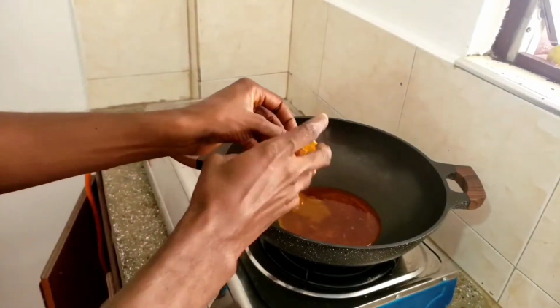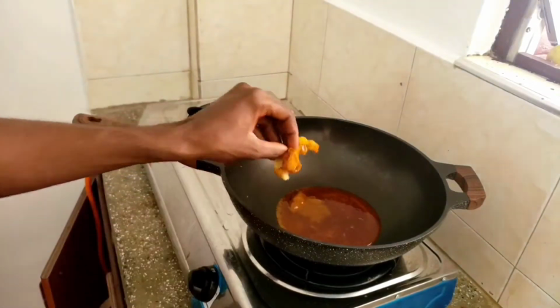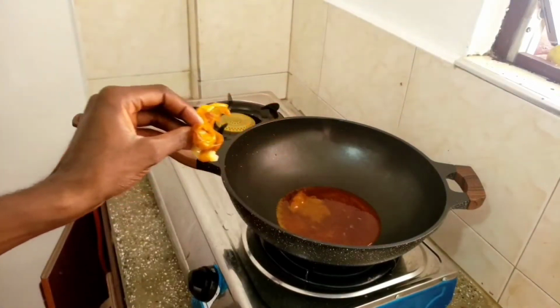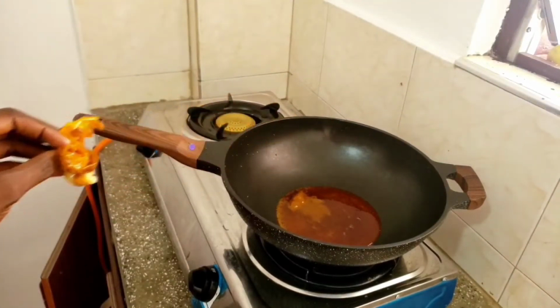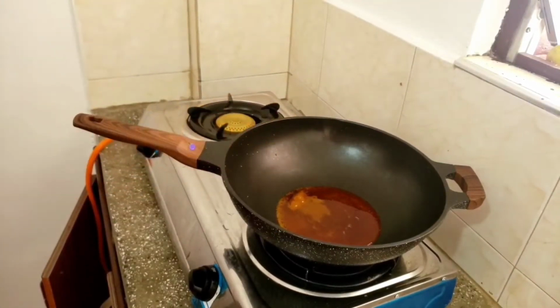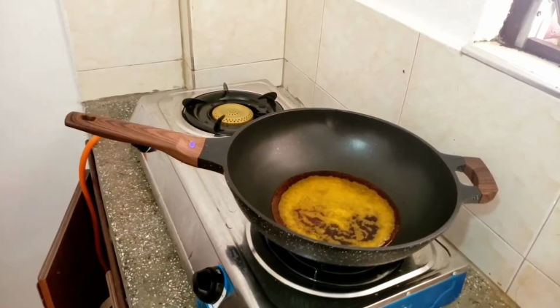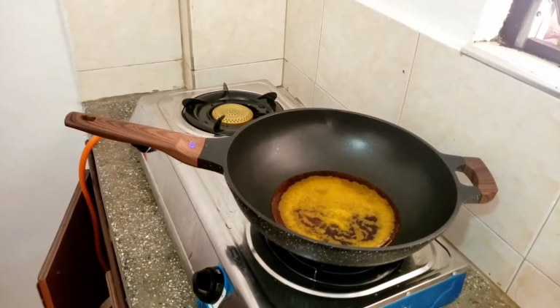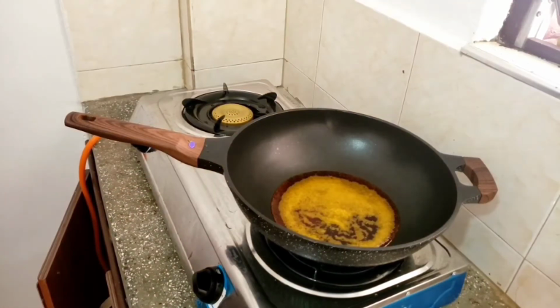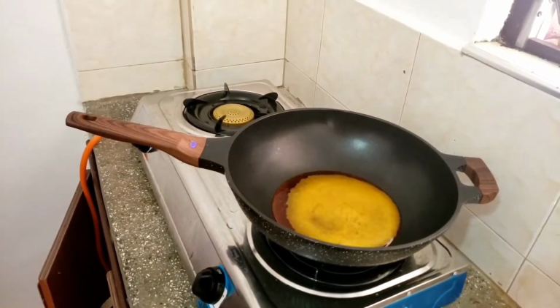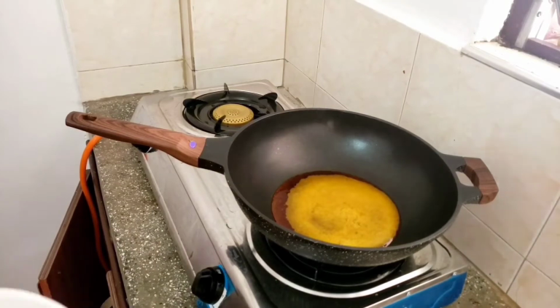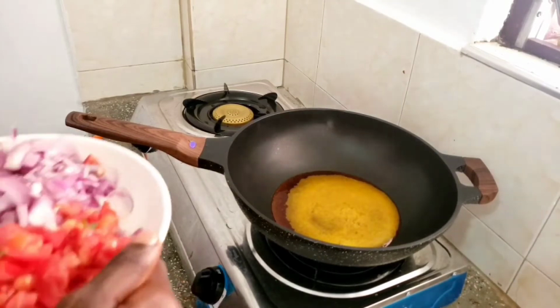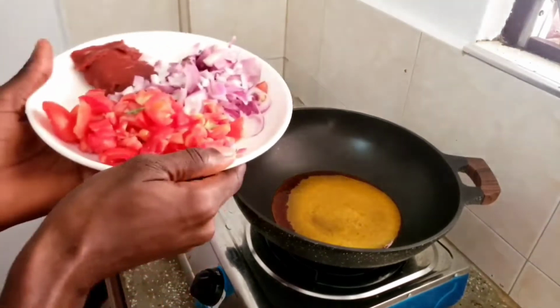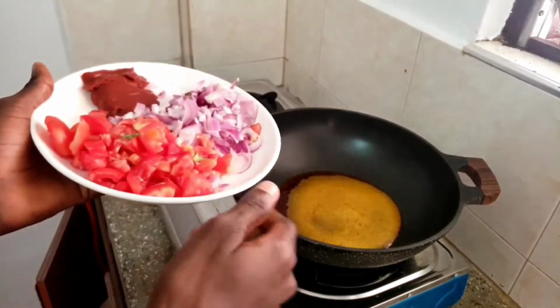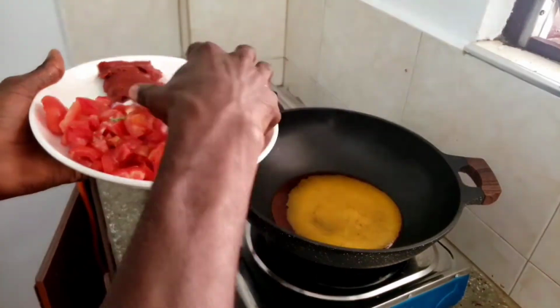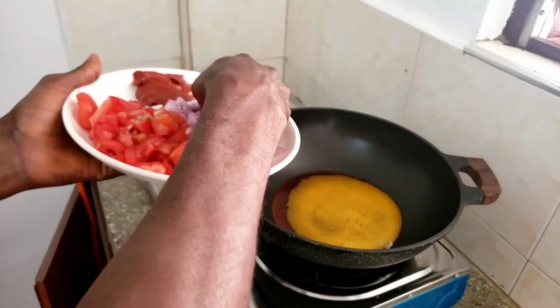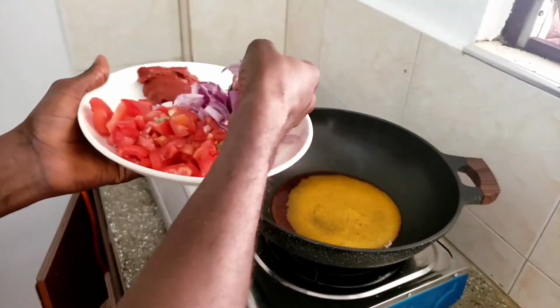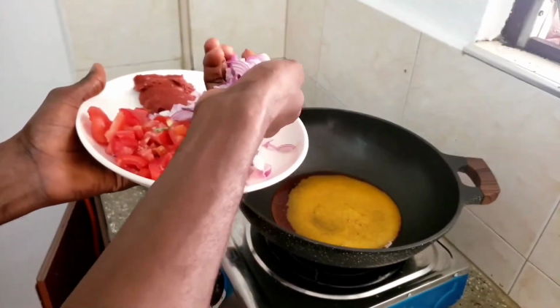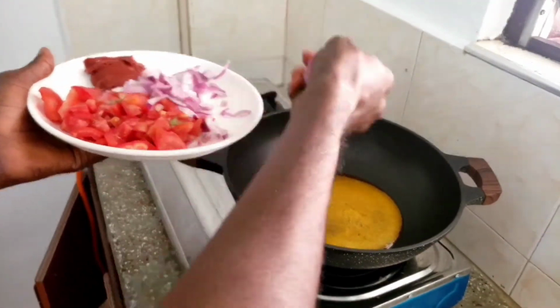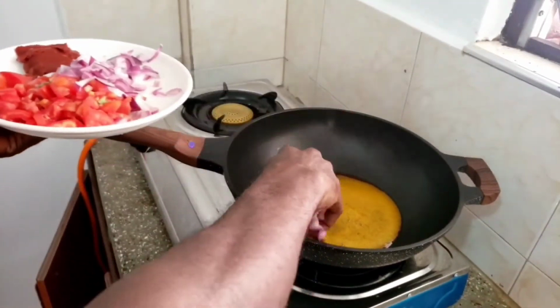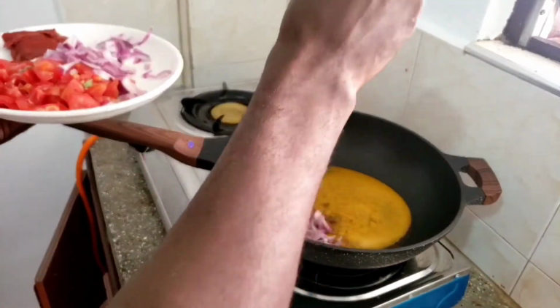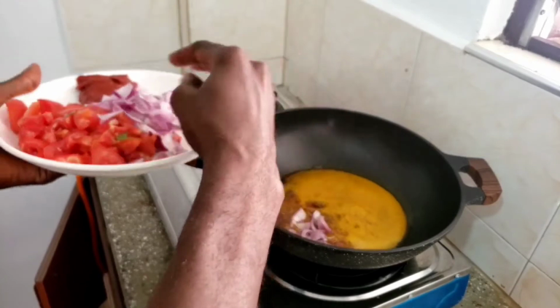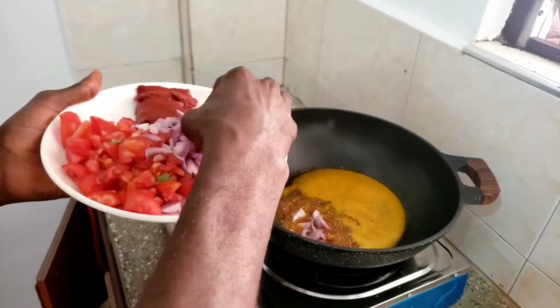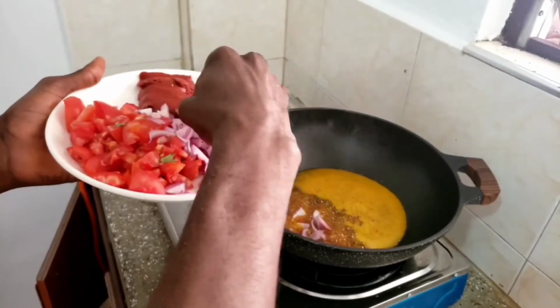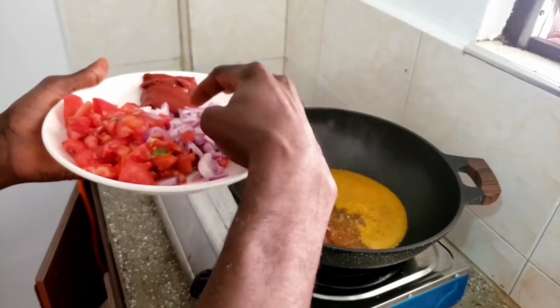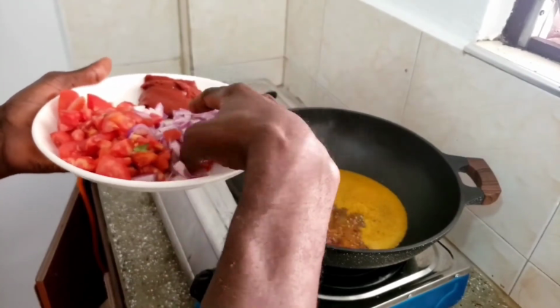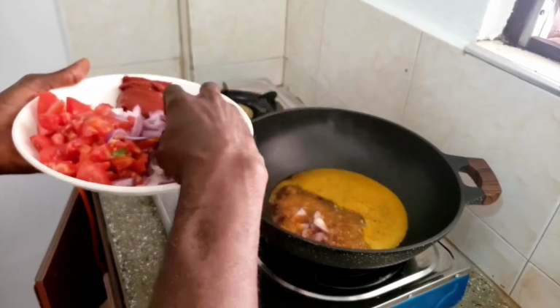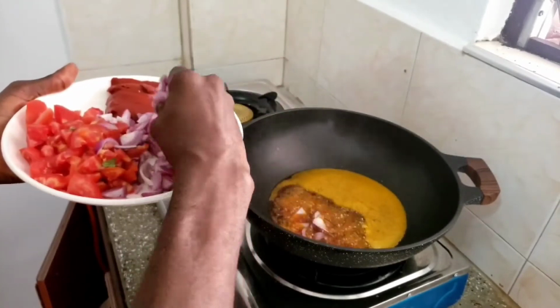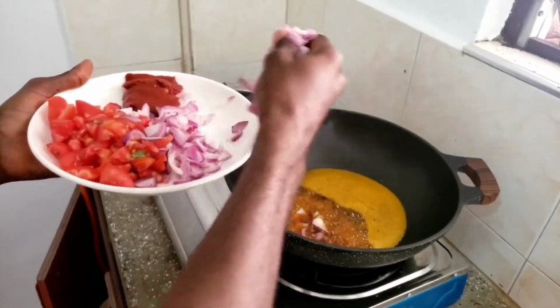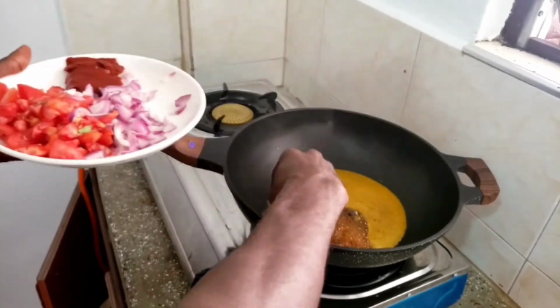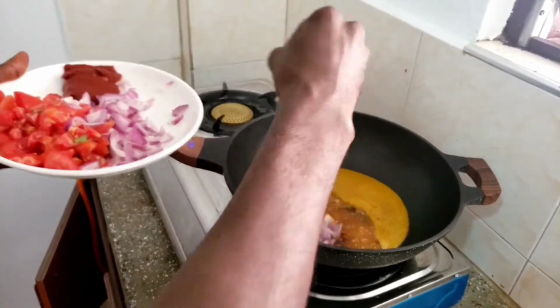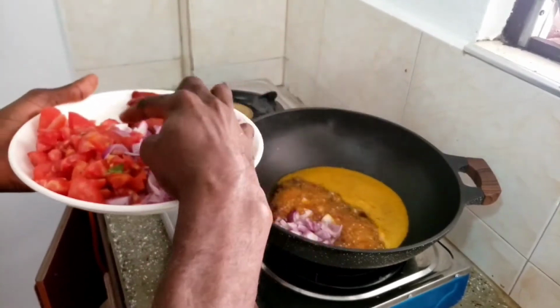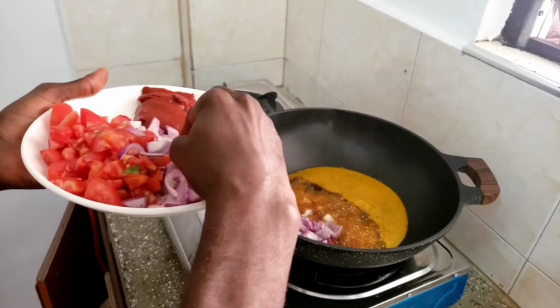I'll let the oil boil, then pour my chopped onion in the oil and let it cook on the fire for one minute.